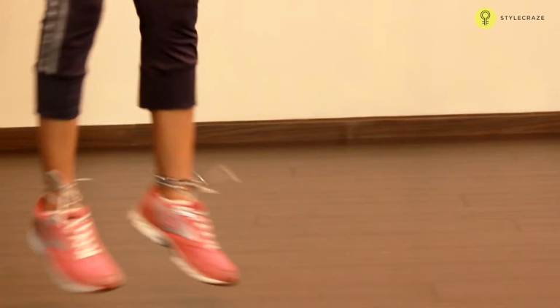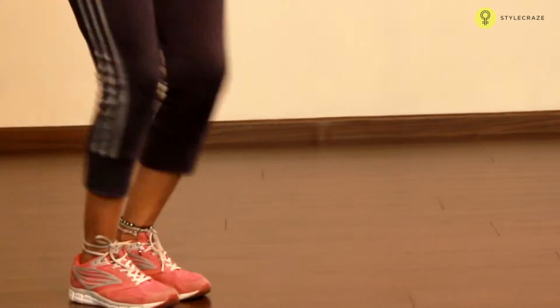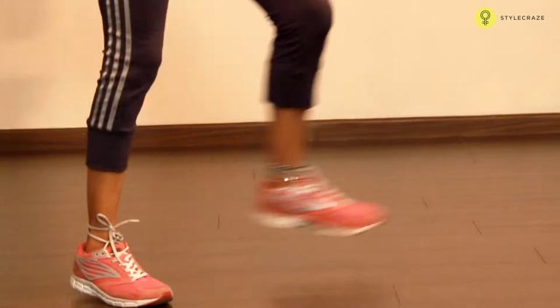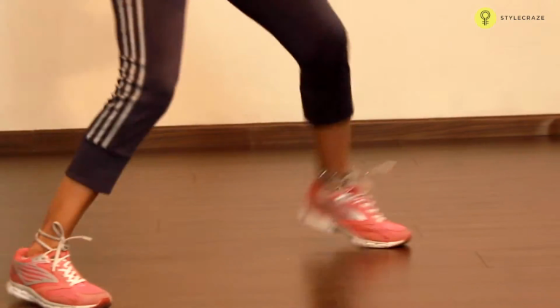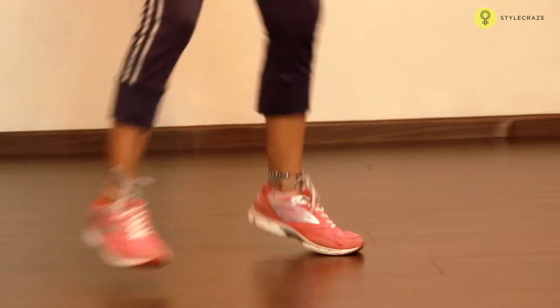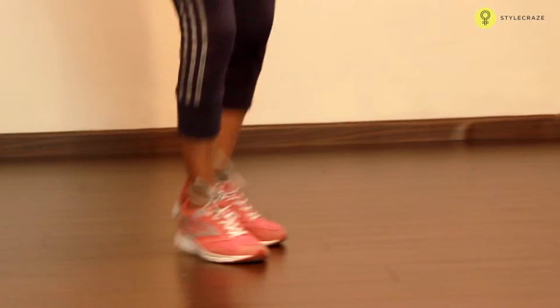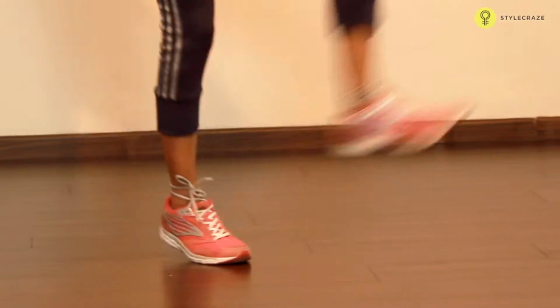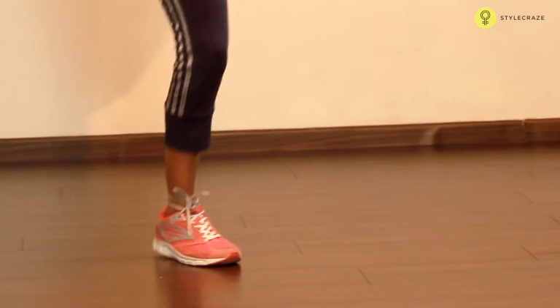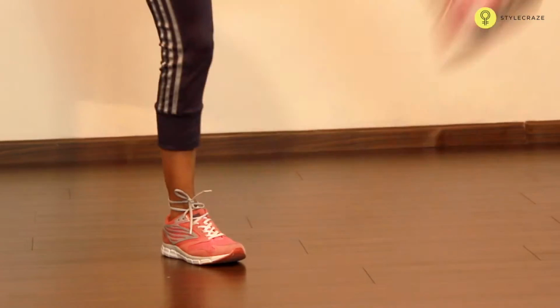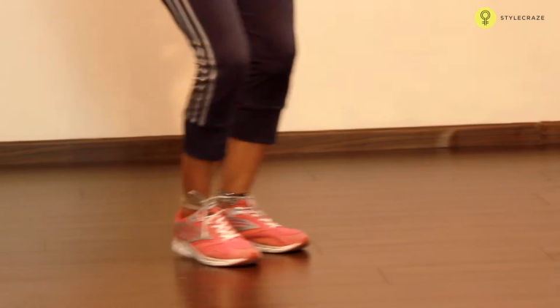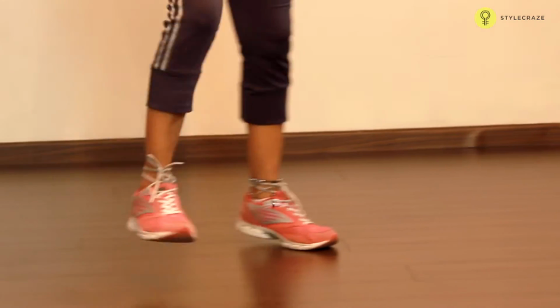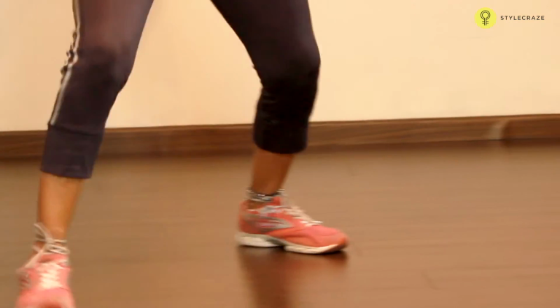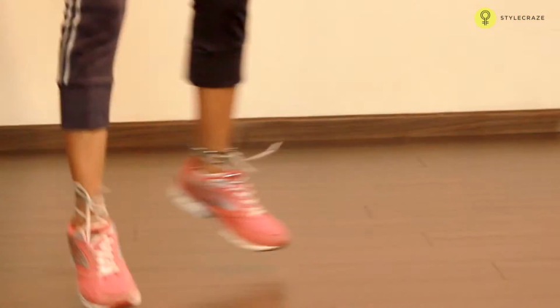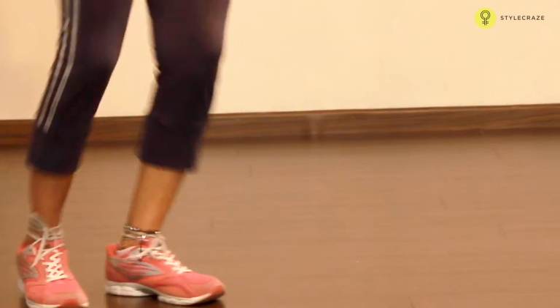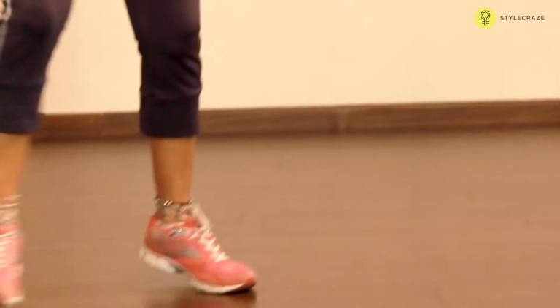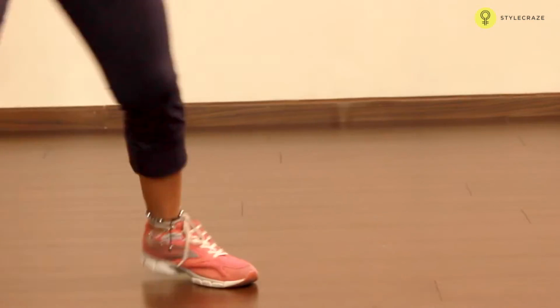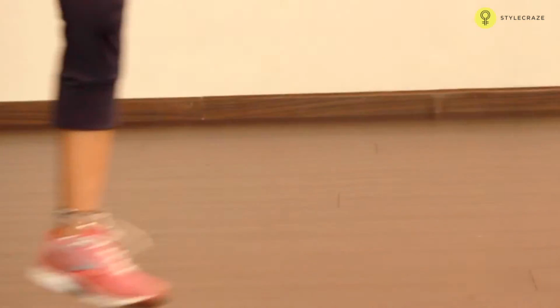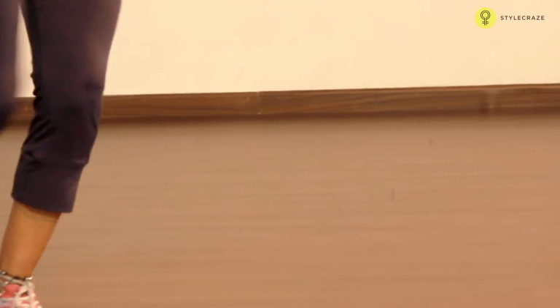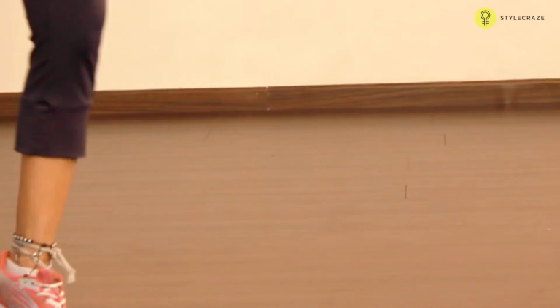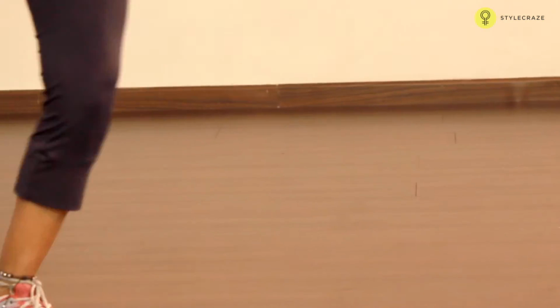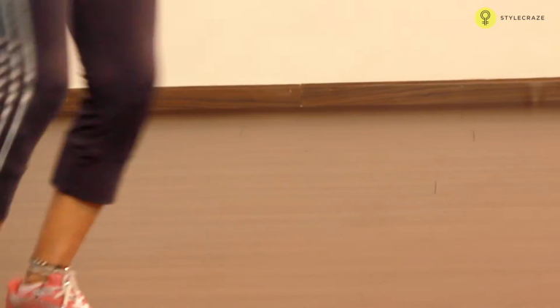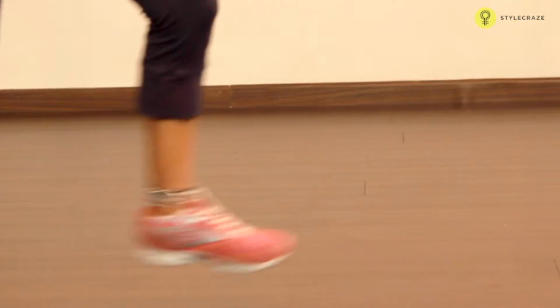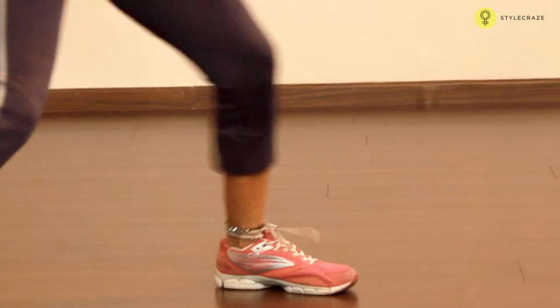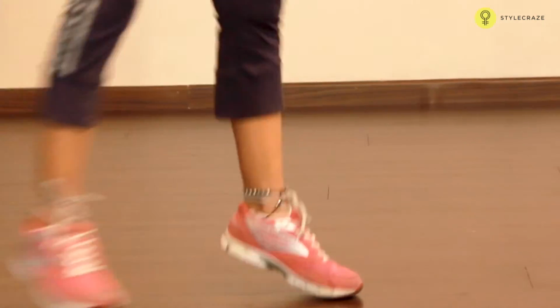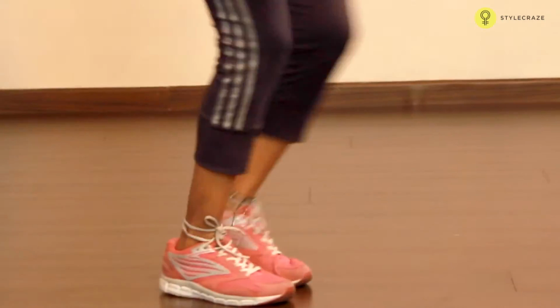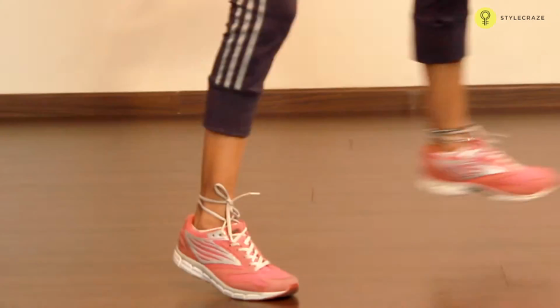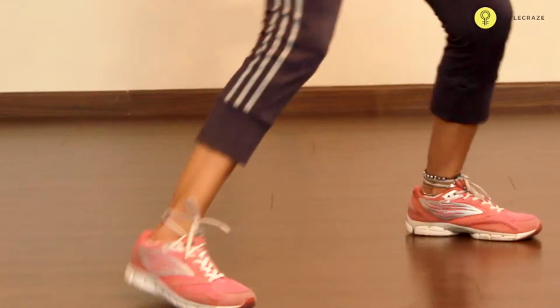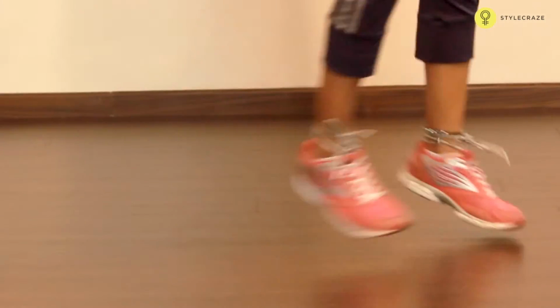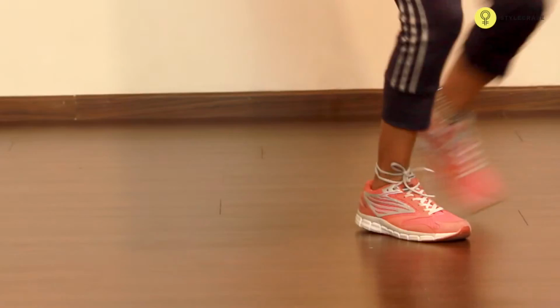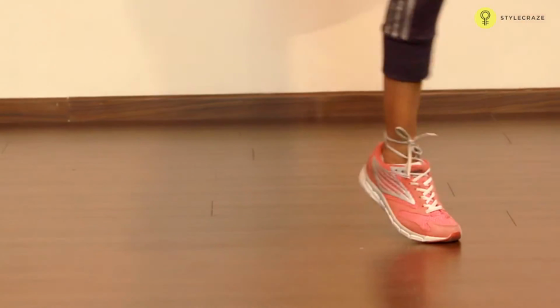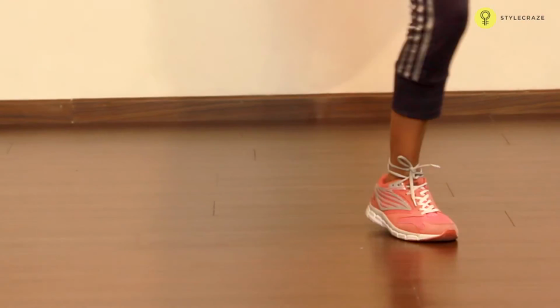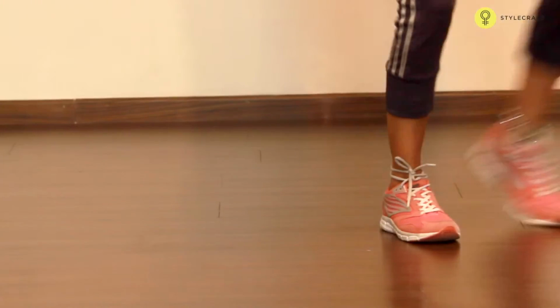Hop and go. Left leg: center hop, center hop, right. Left hop, left hop, left hop.